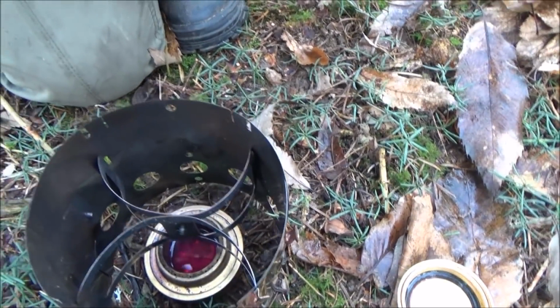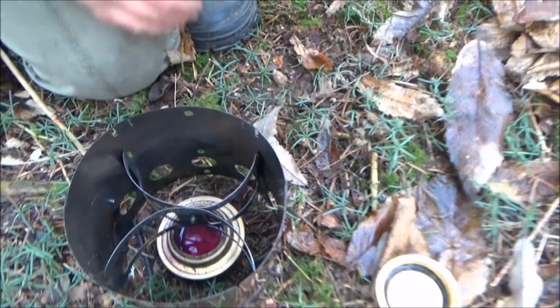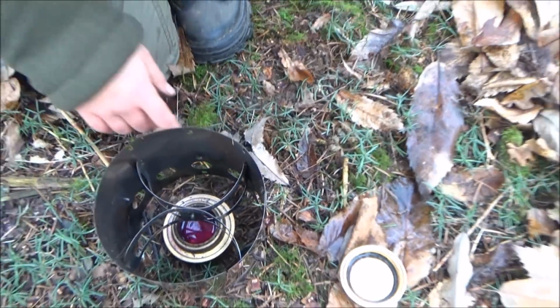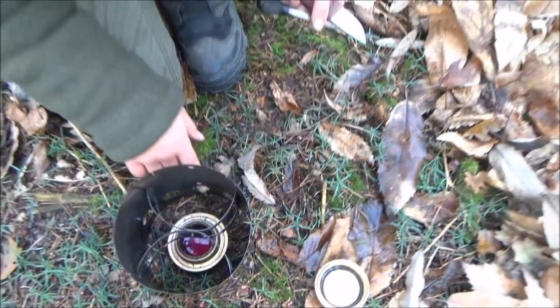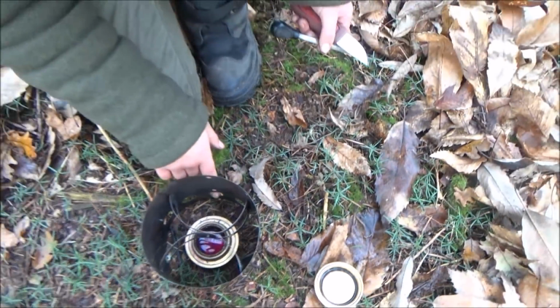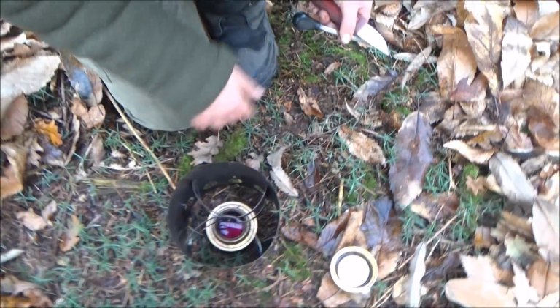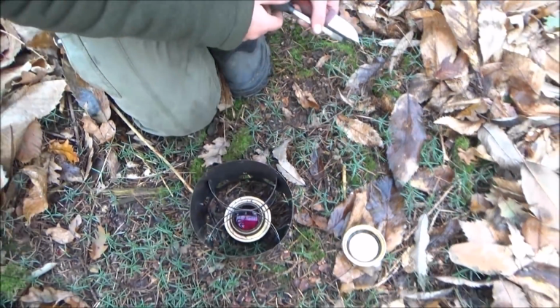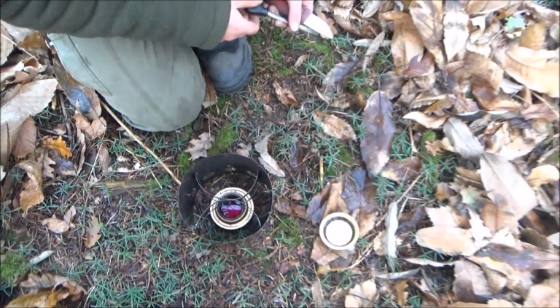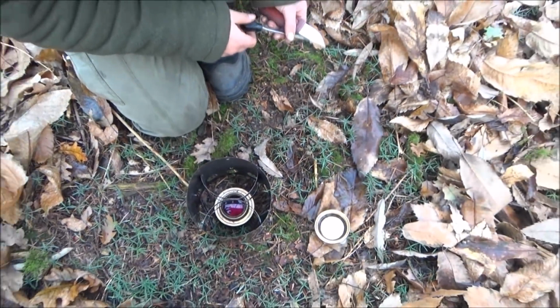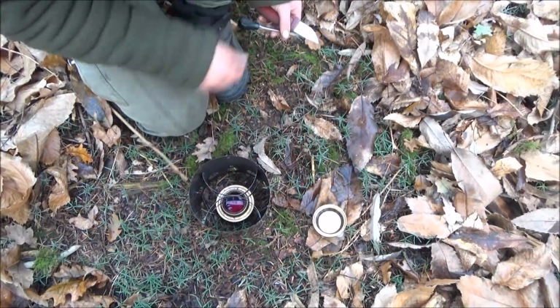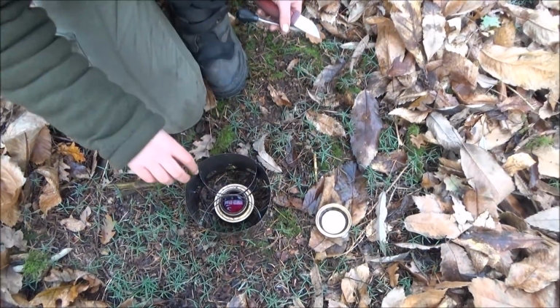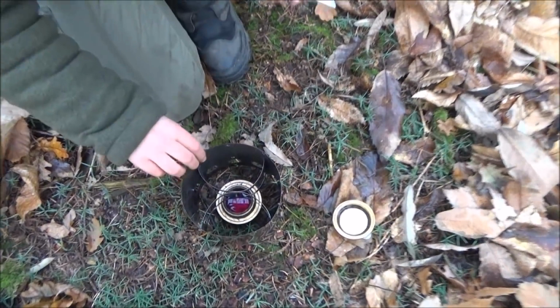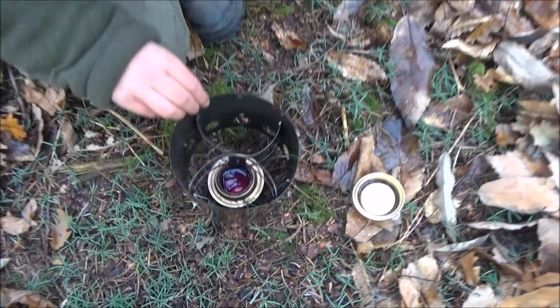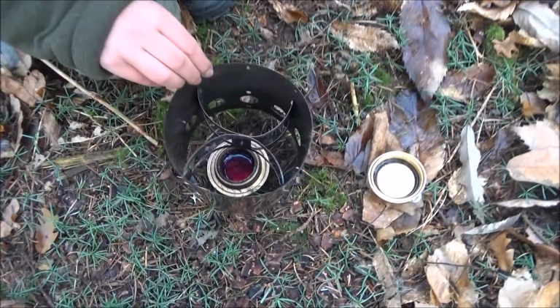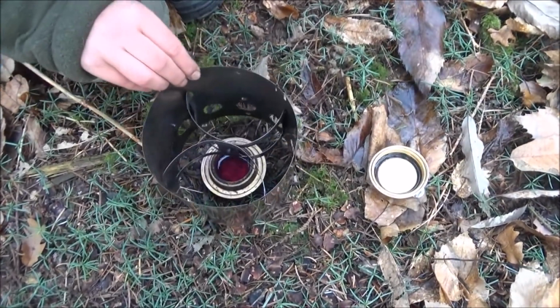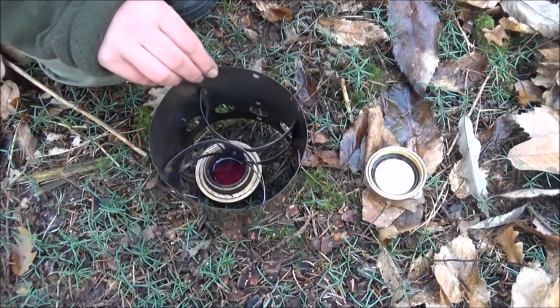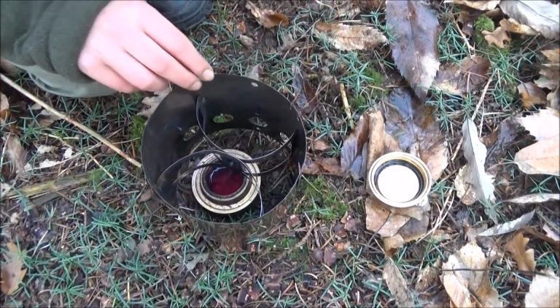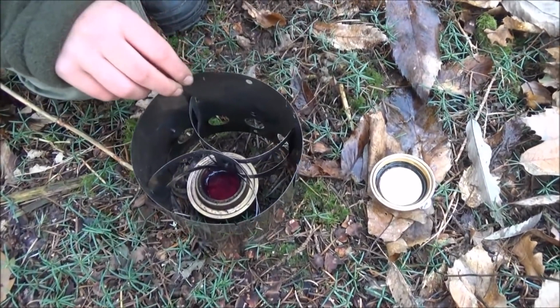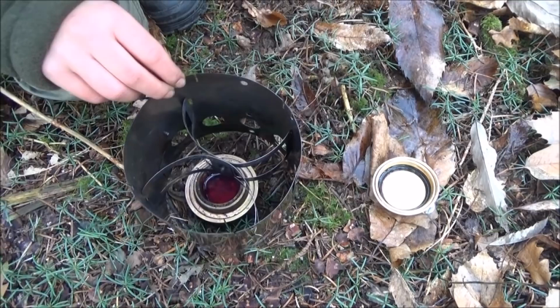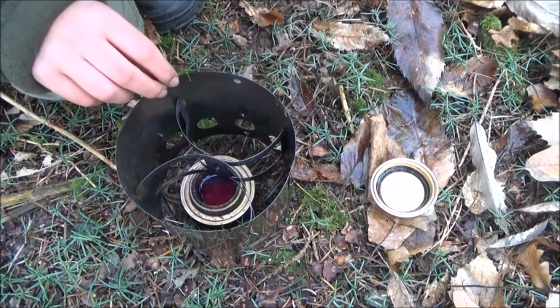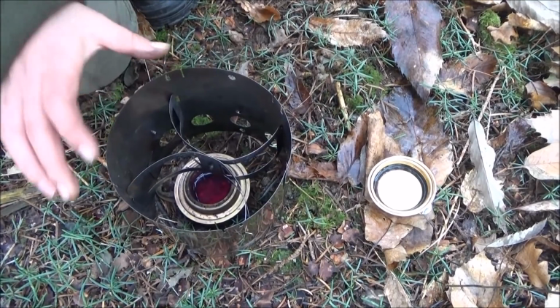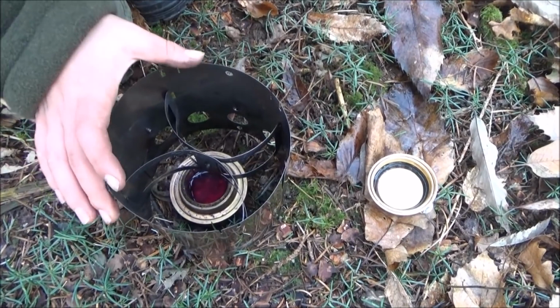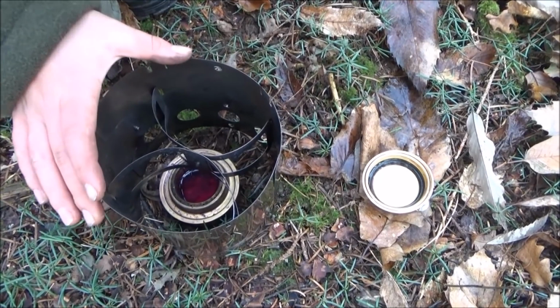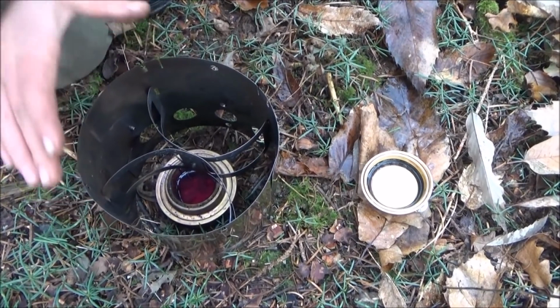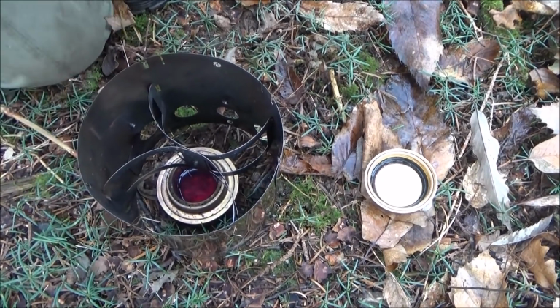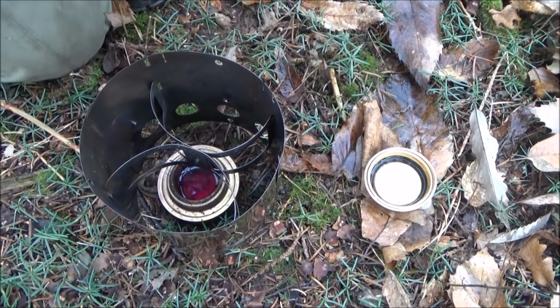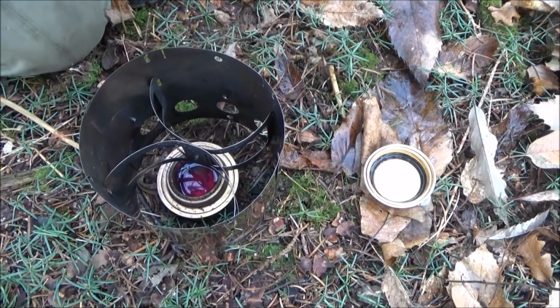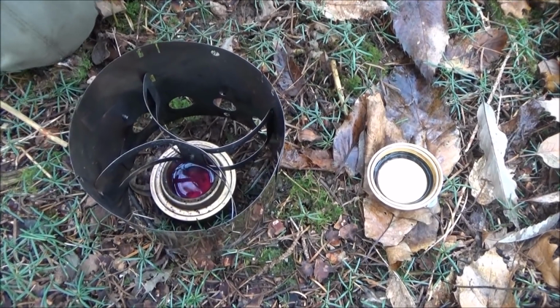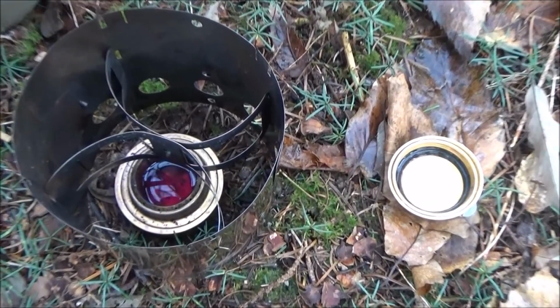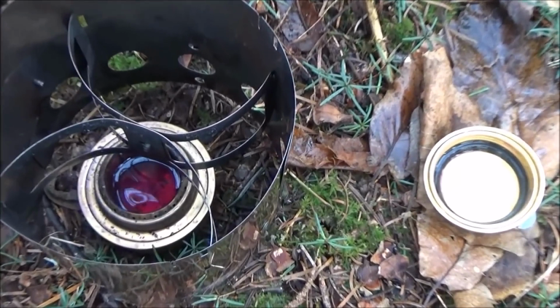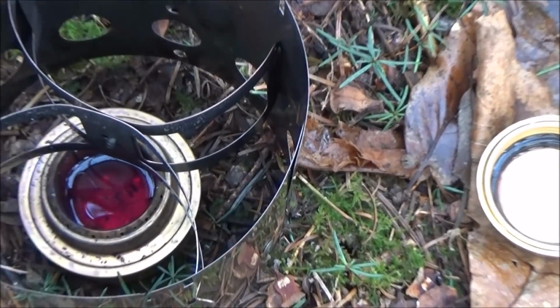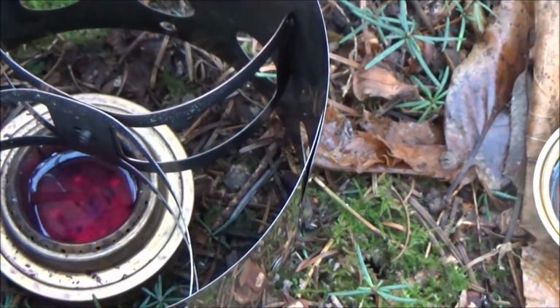It is really, really protected from the wind. I put the holes facing the other way so it's sheltered from the wind, and it's built up a lot of heat in there.